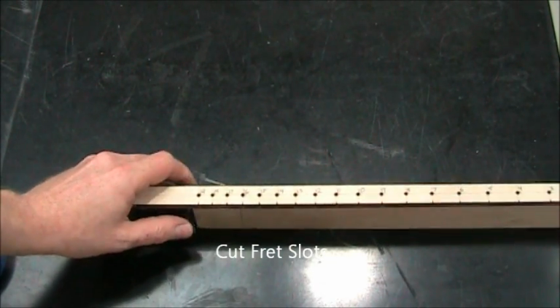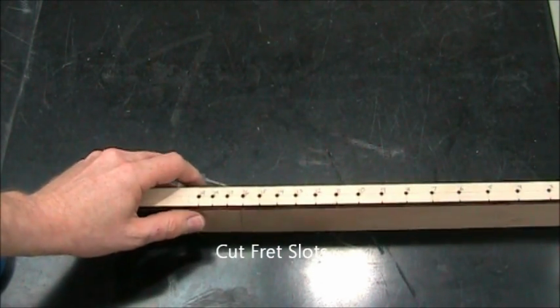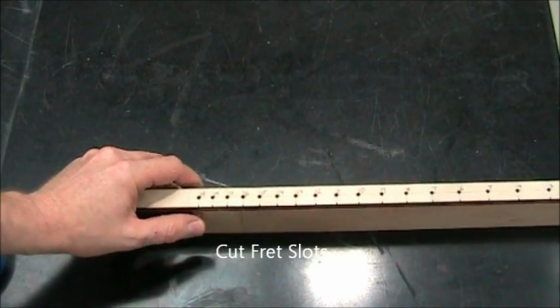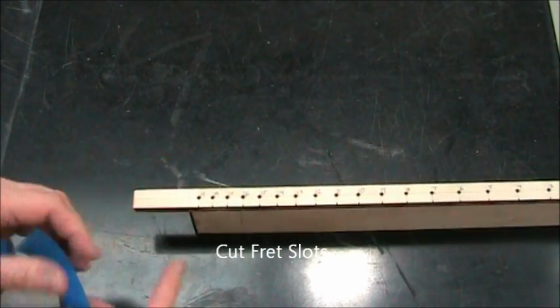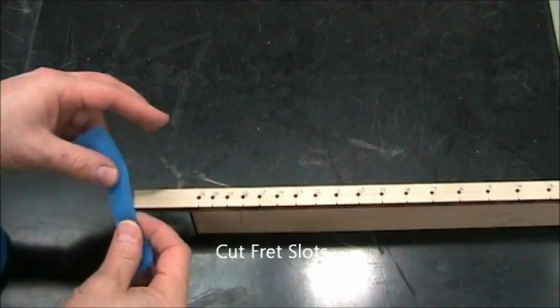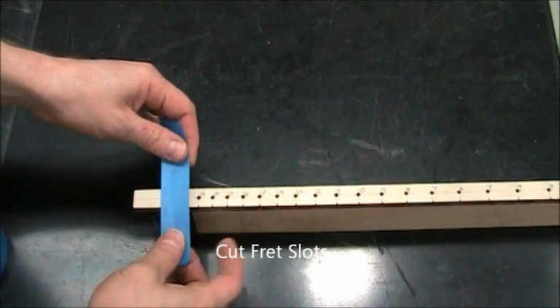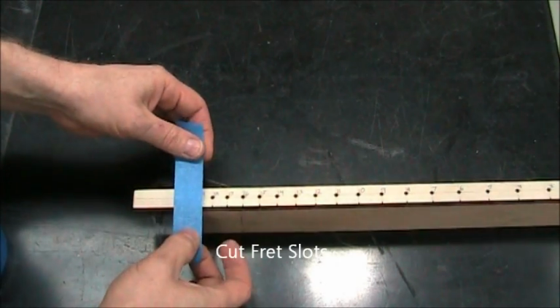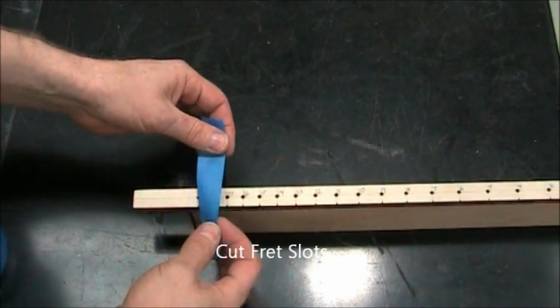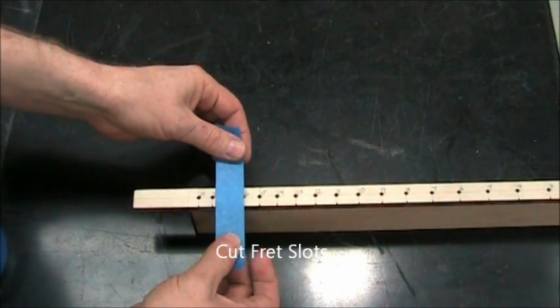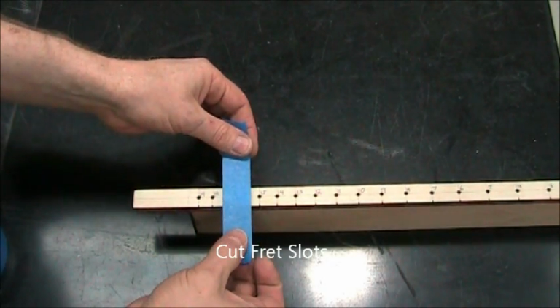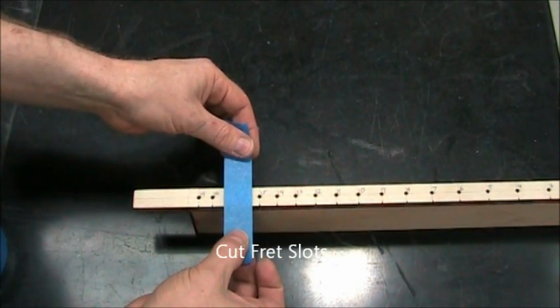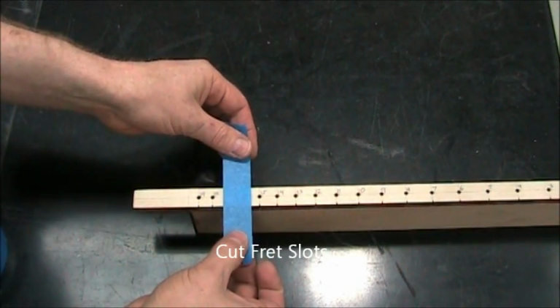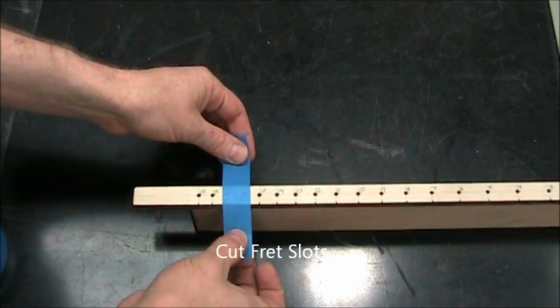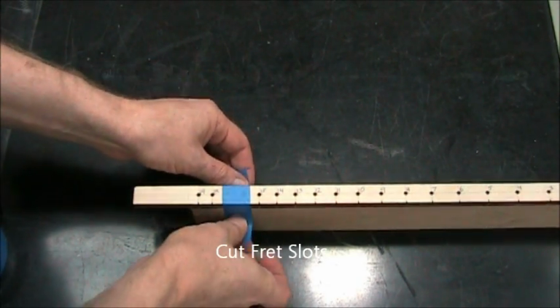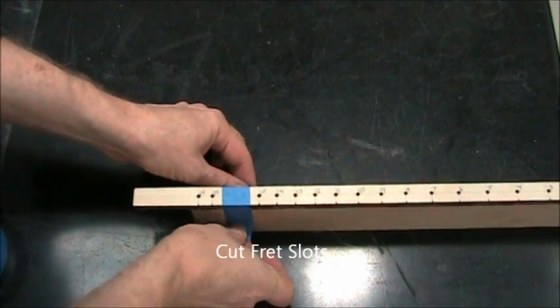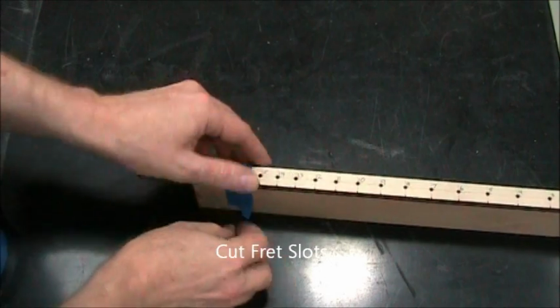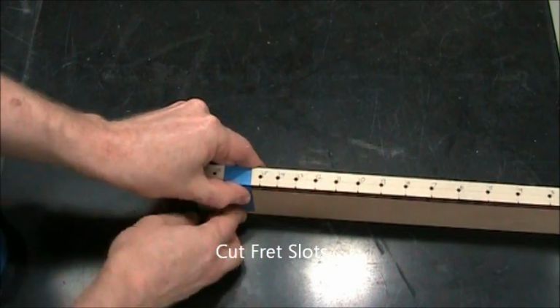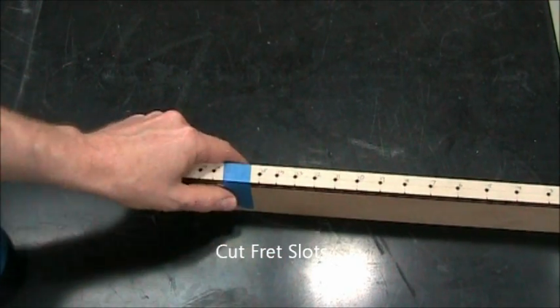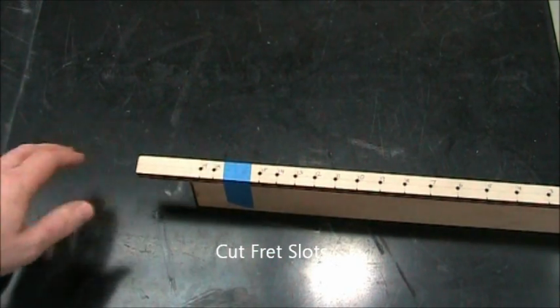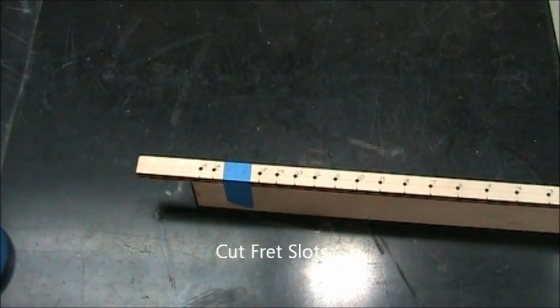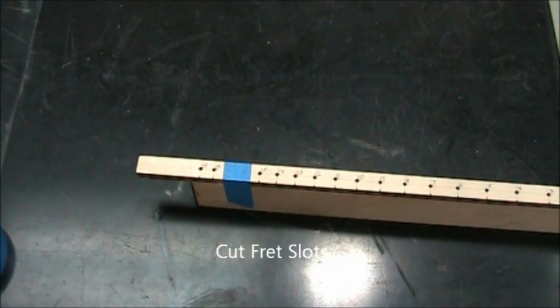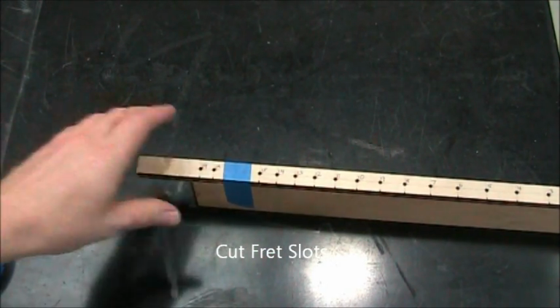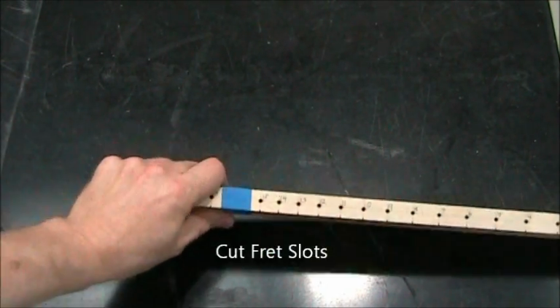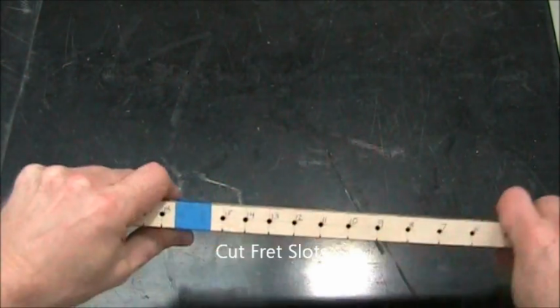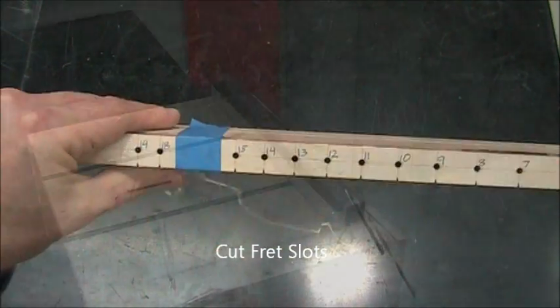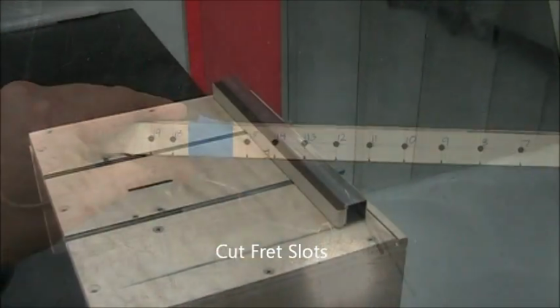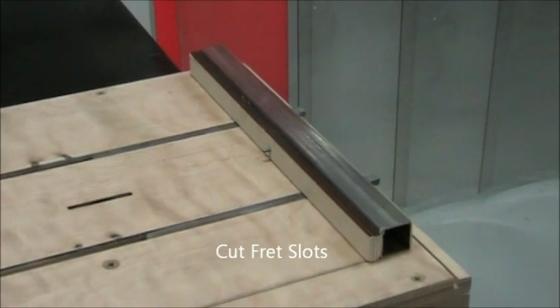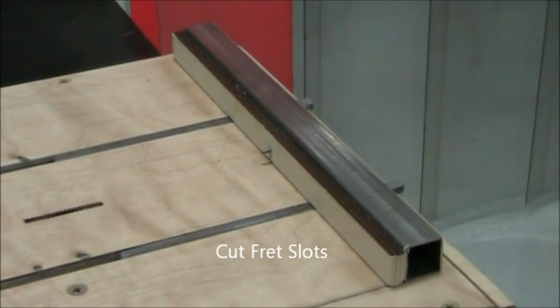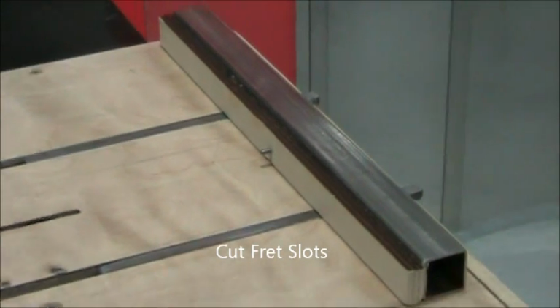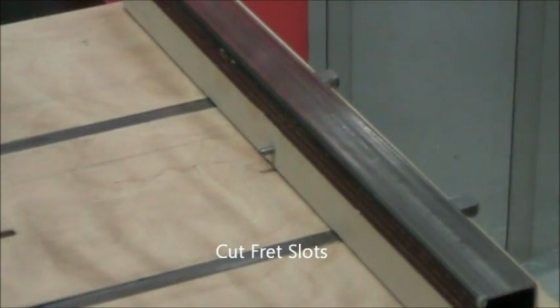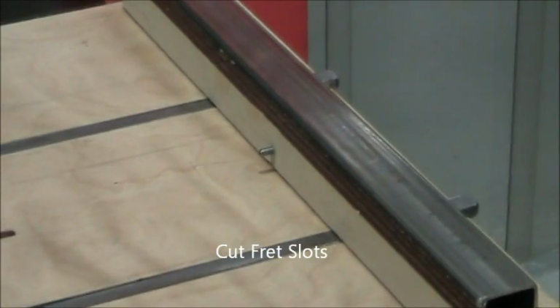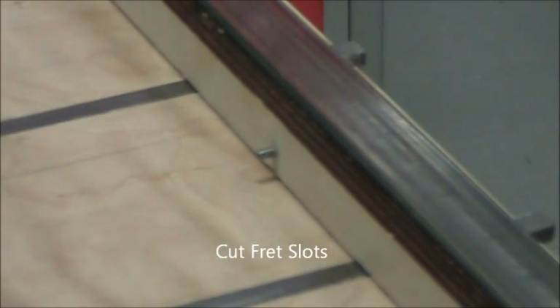You can have any number of frets you like. The logical numbers would be a minimum of 7, then up from that there would be 12, 14, 15, and the full fret board would be 19. I'm doing 15 frets on this one.